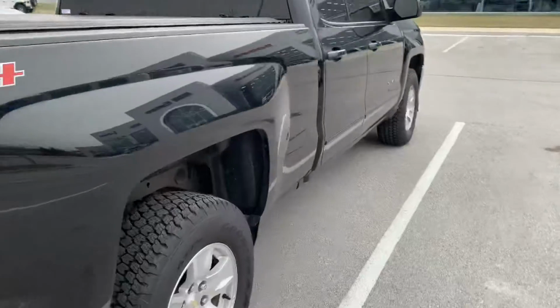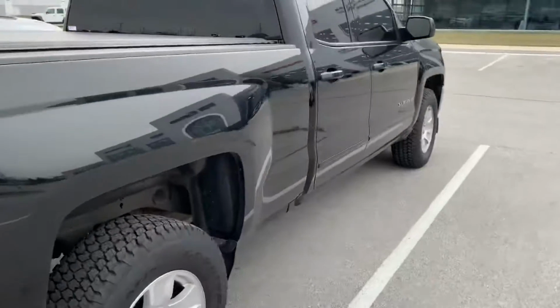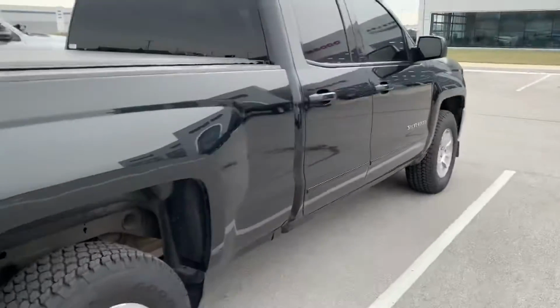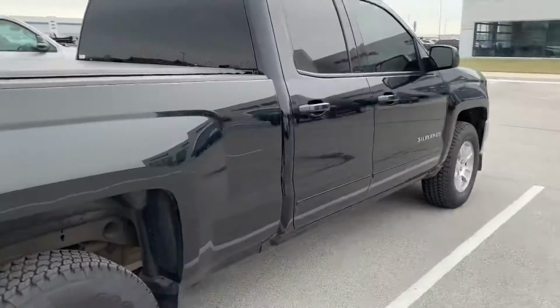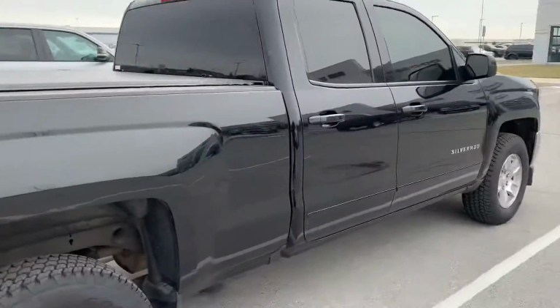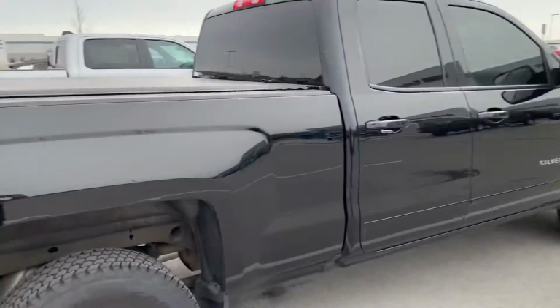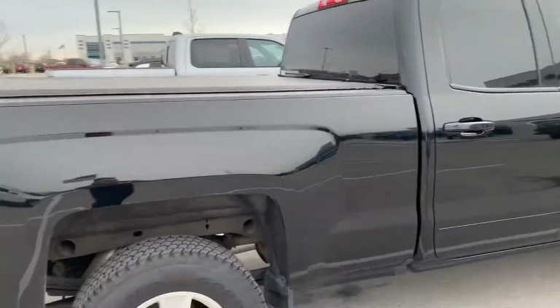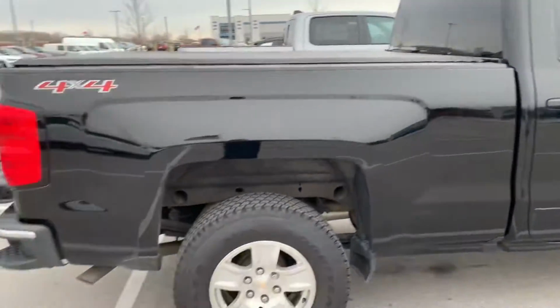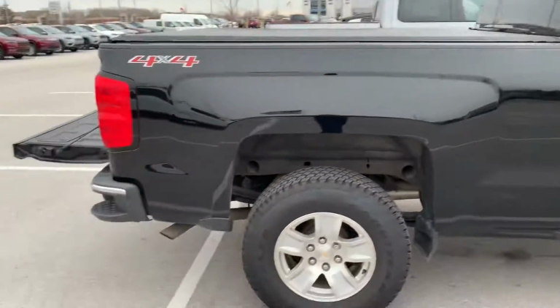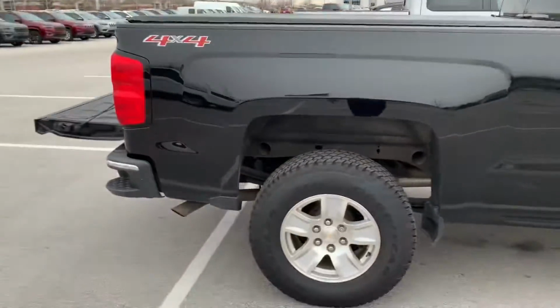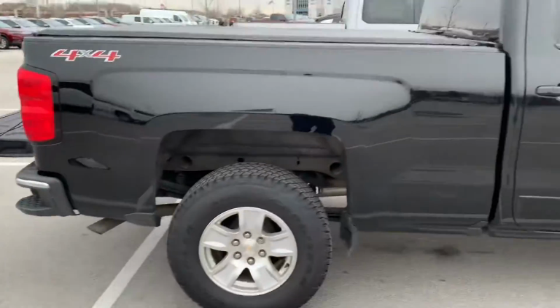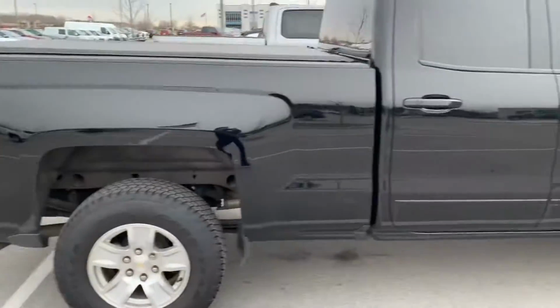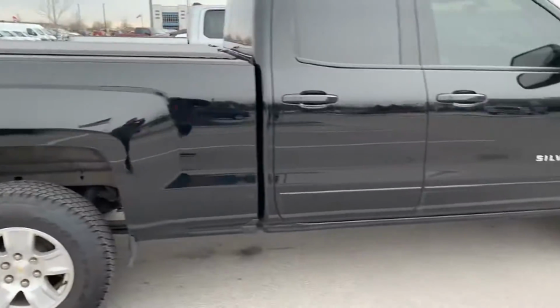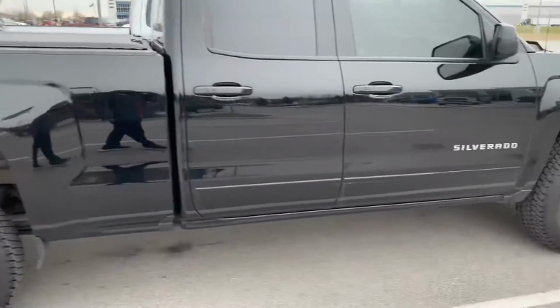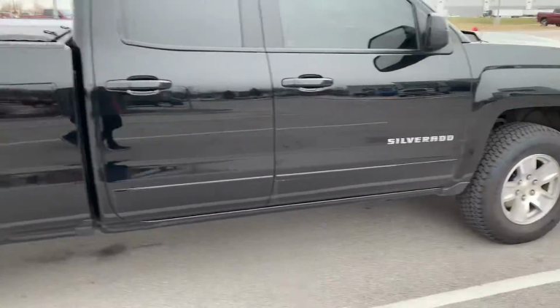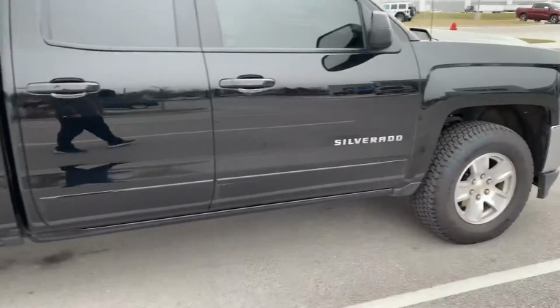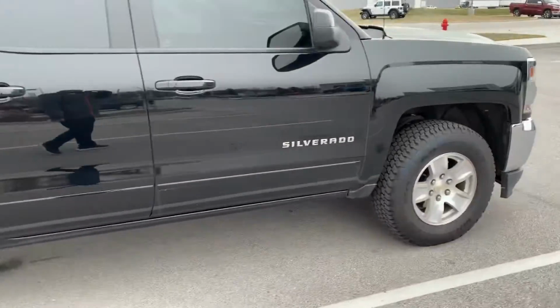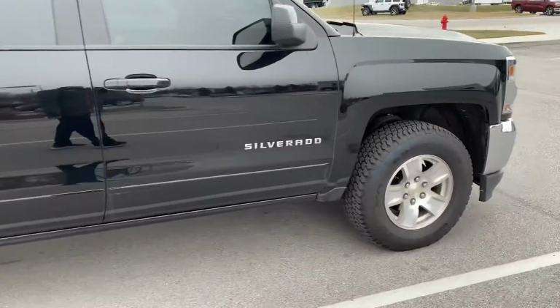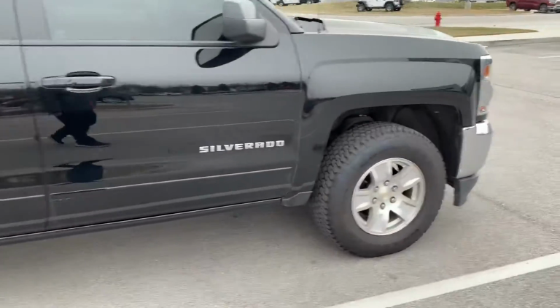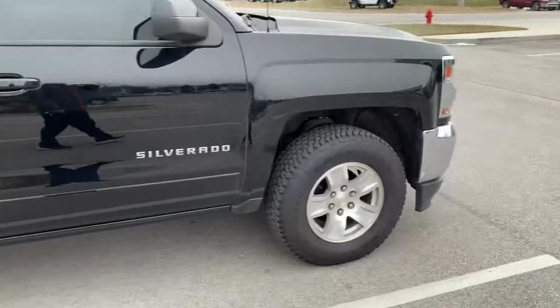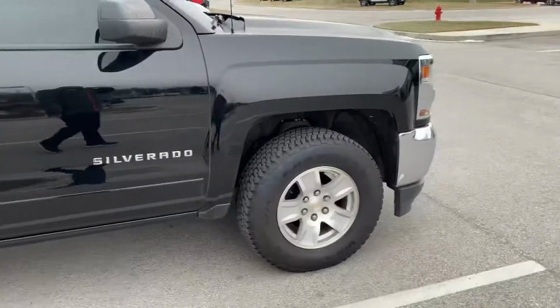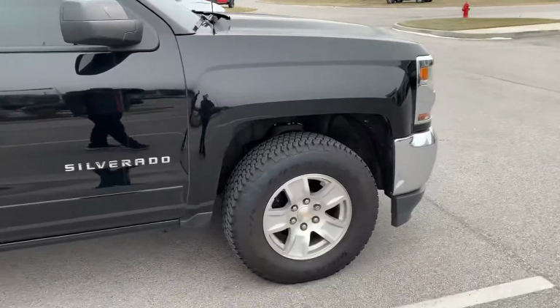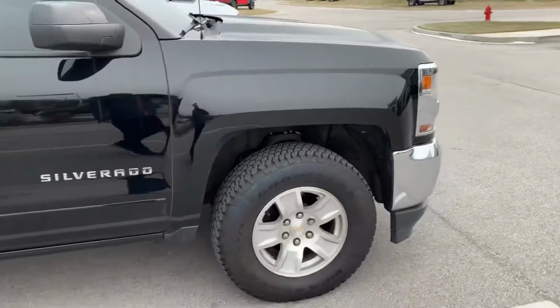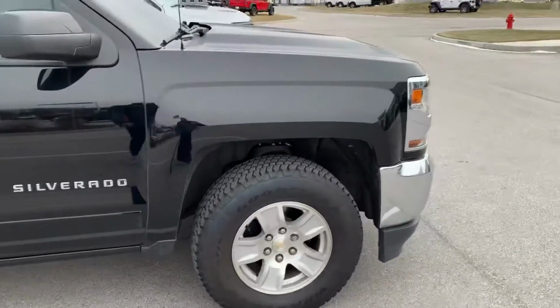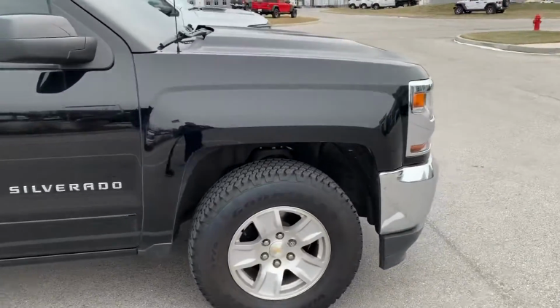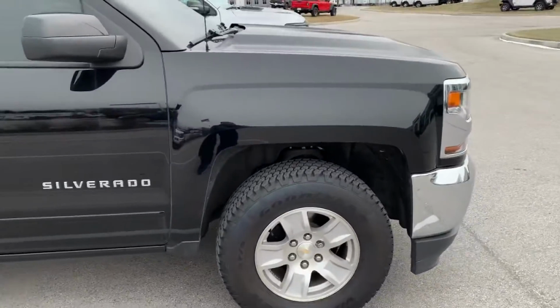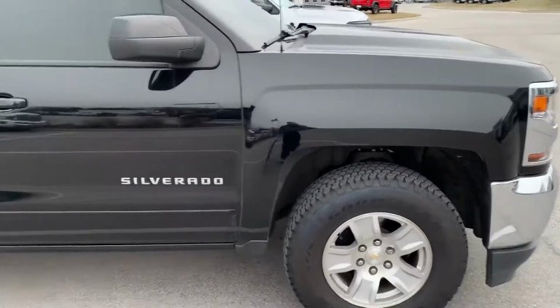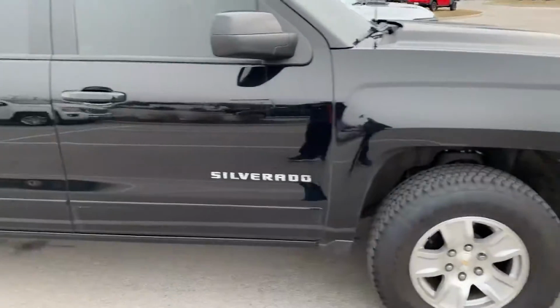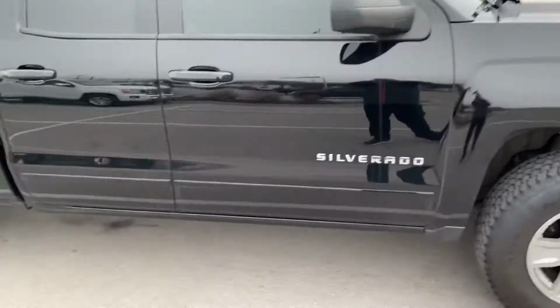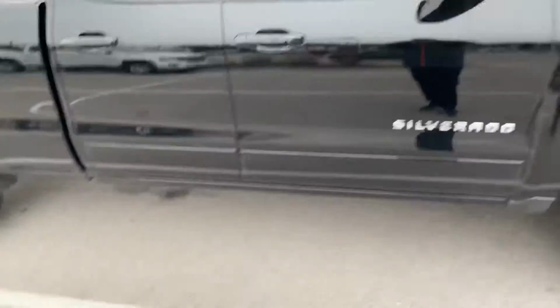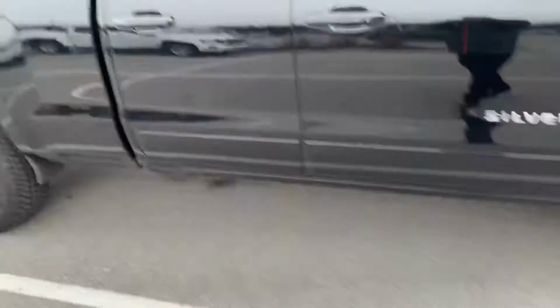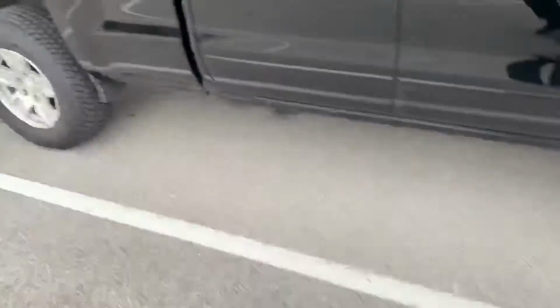Going around the passenger side here, just to see the truck. No real damage or anything like that. Pretty clean truck.